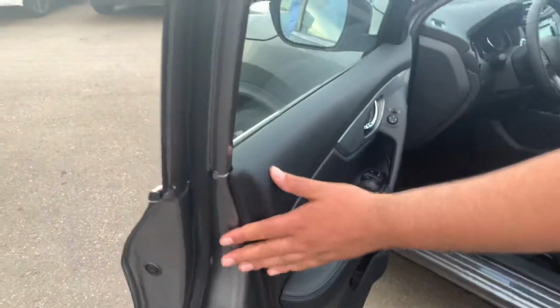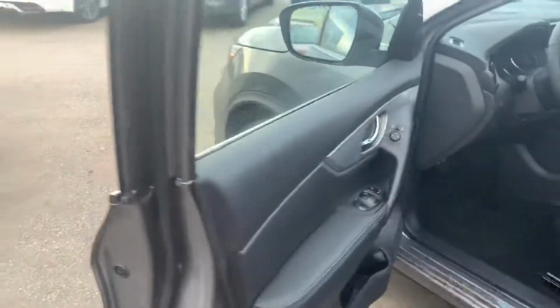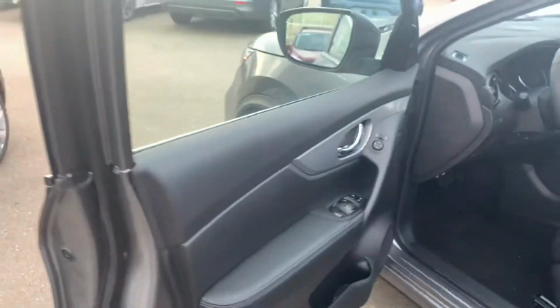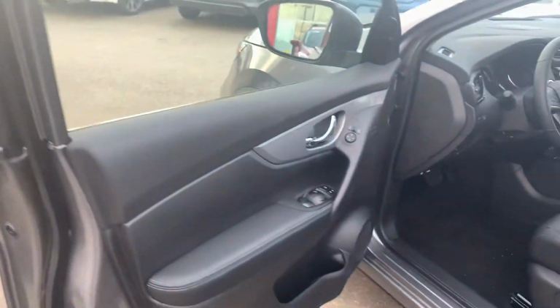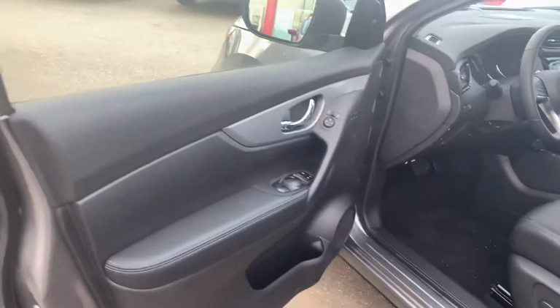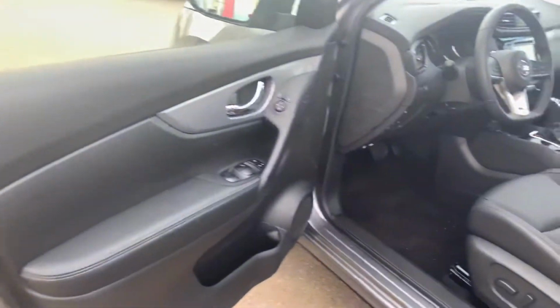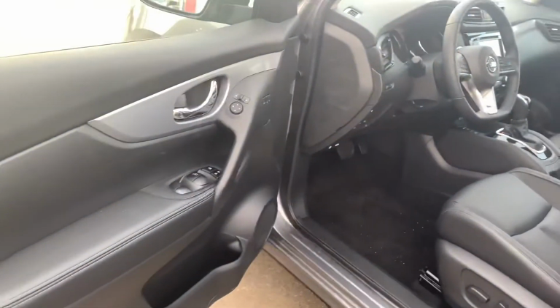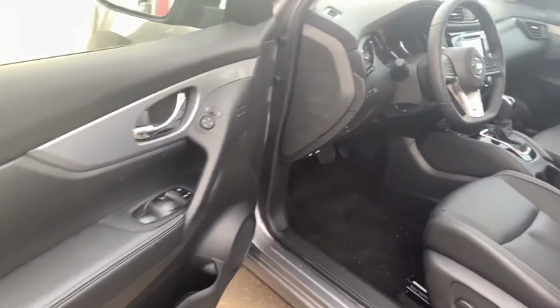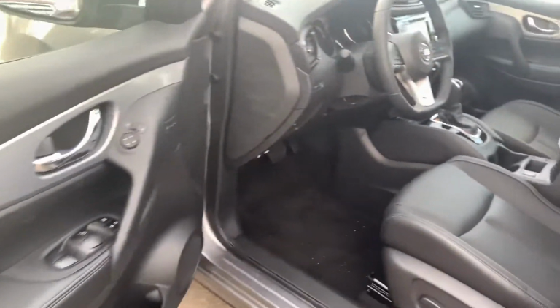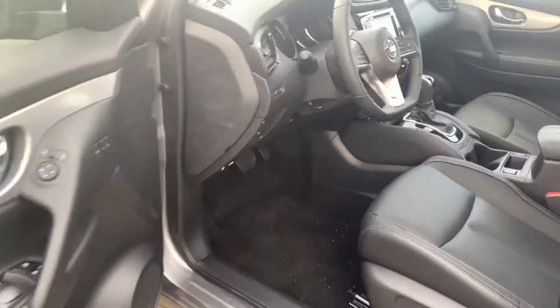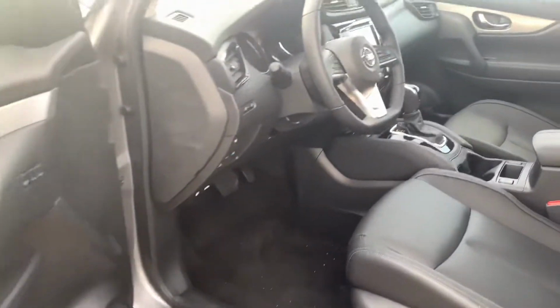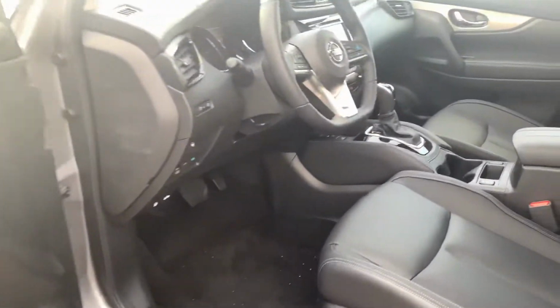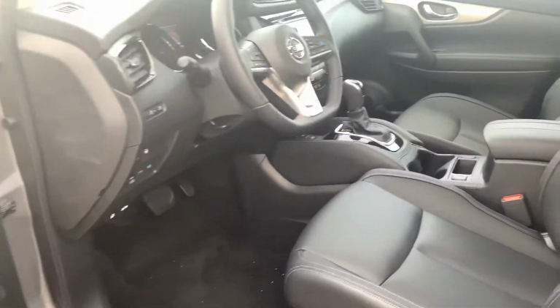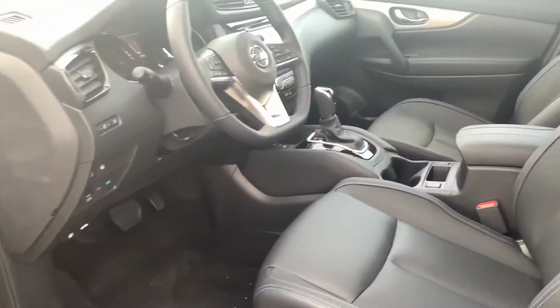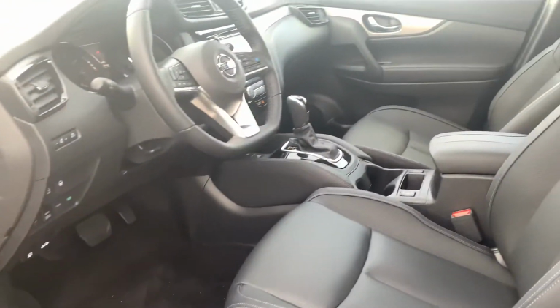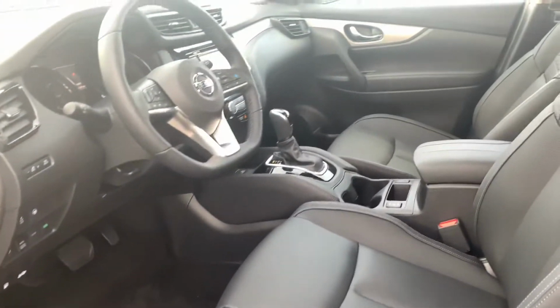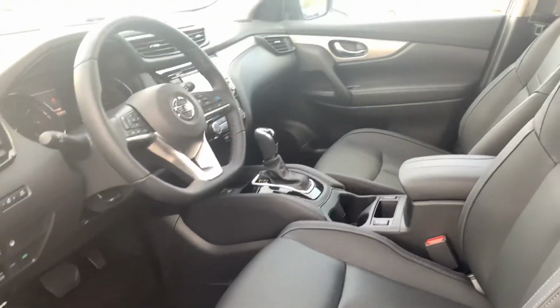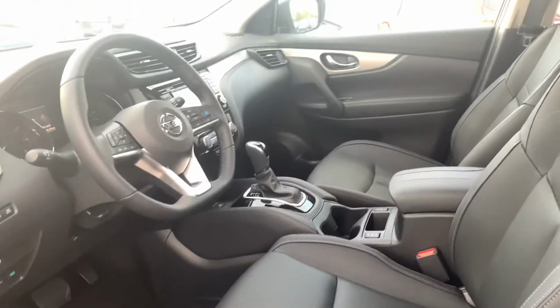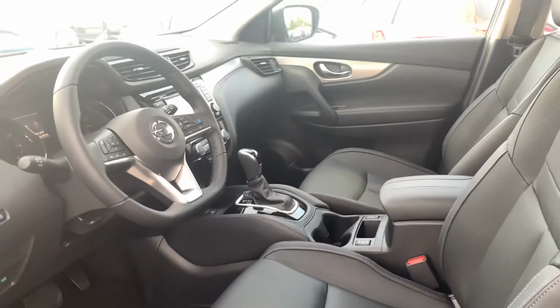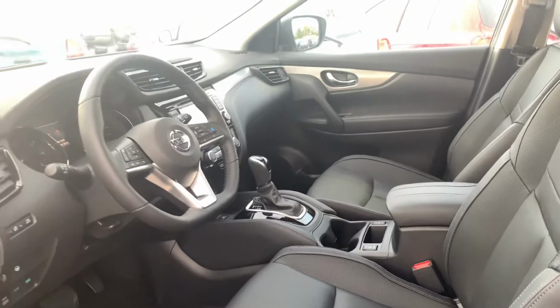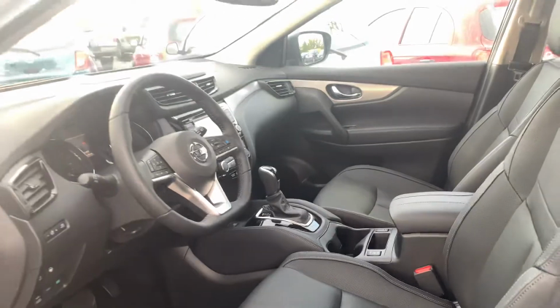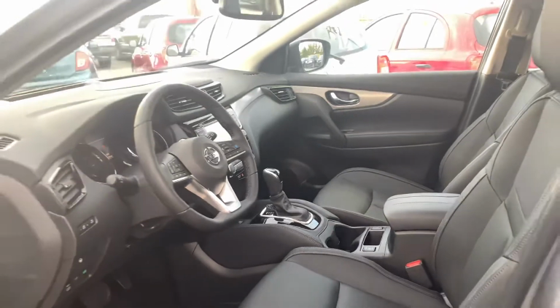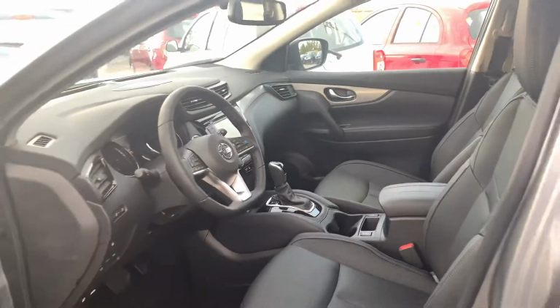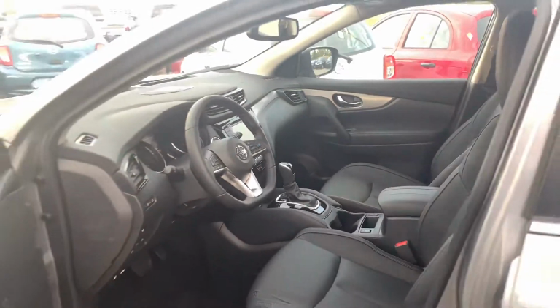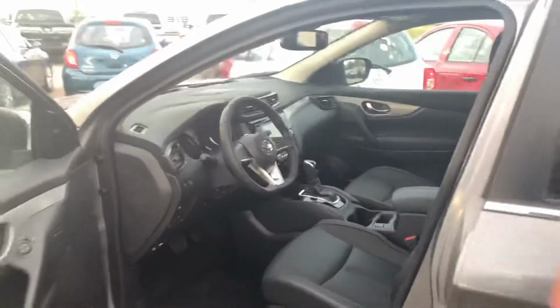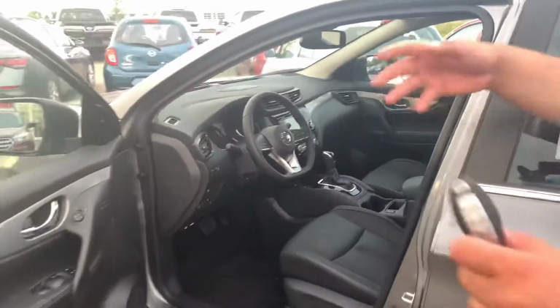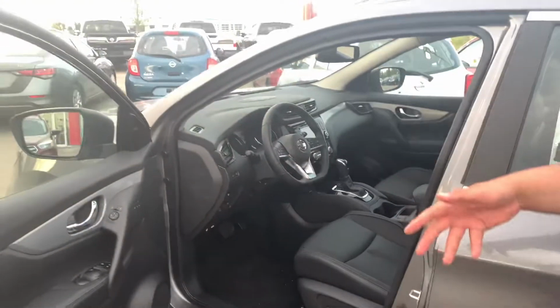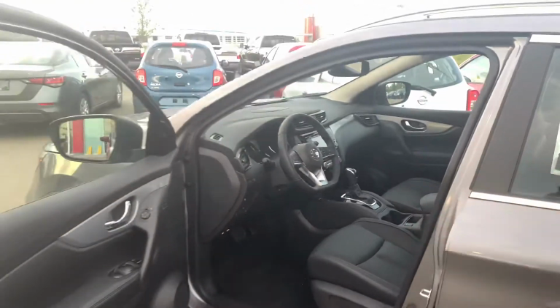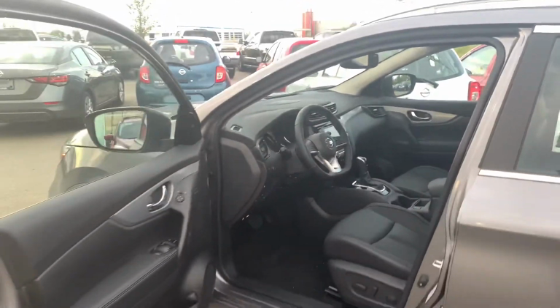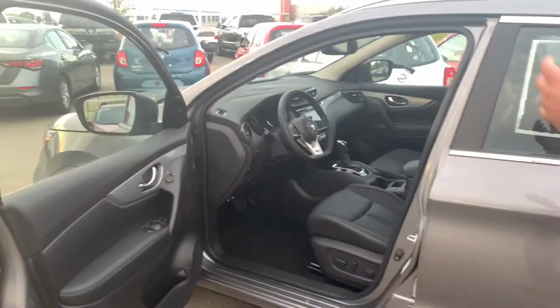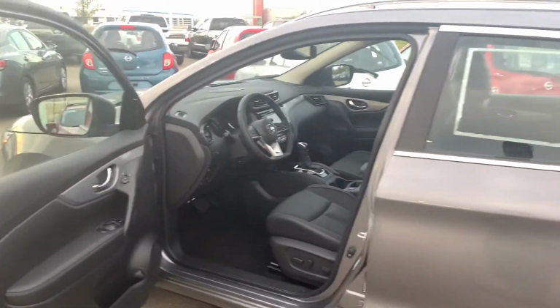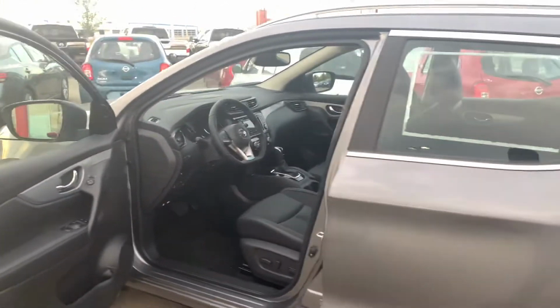This SL is fully loaded. It's going to have those soft leather seats, heated seats and a heated steering wheel for those winter months. And then of course your 360 camera, upgraded on both sides.